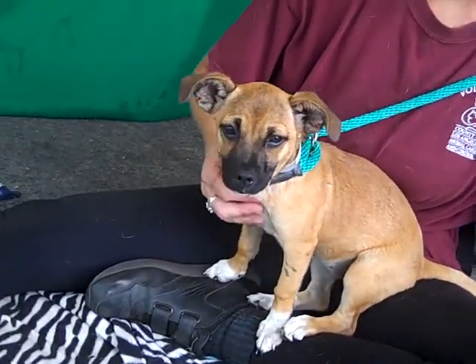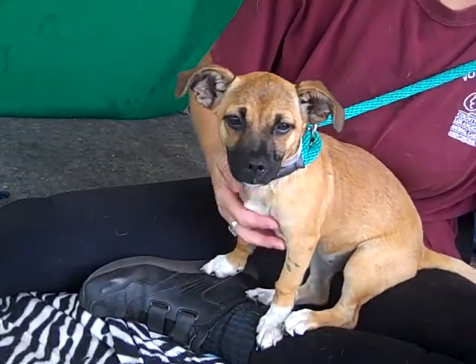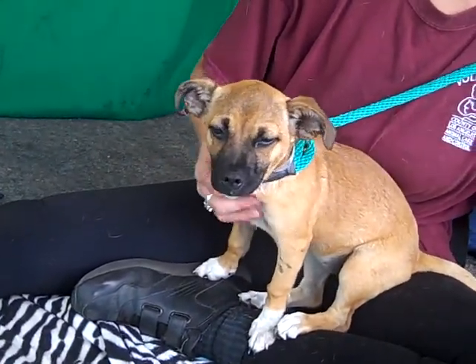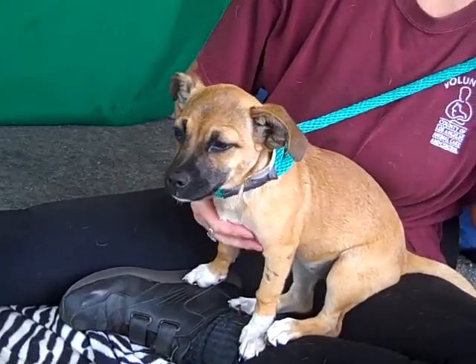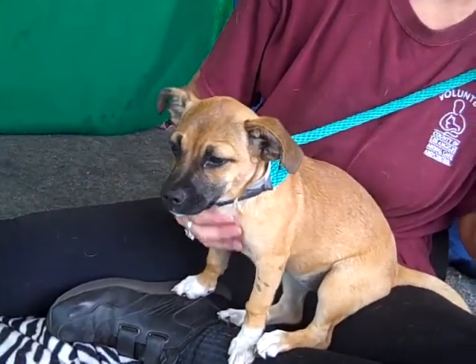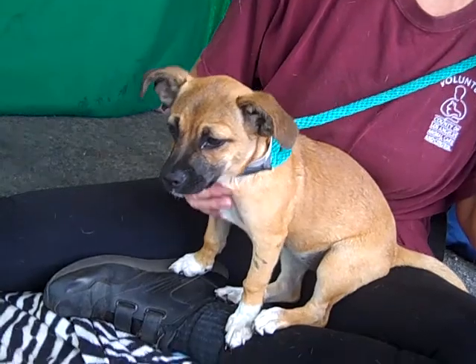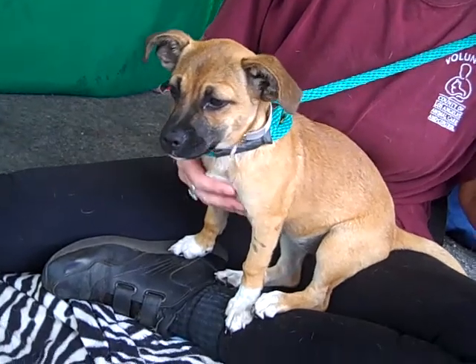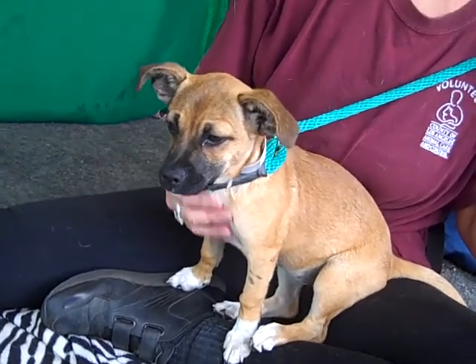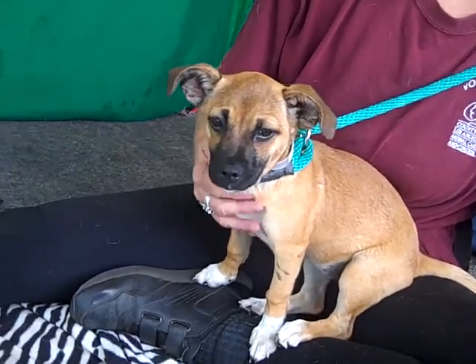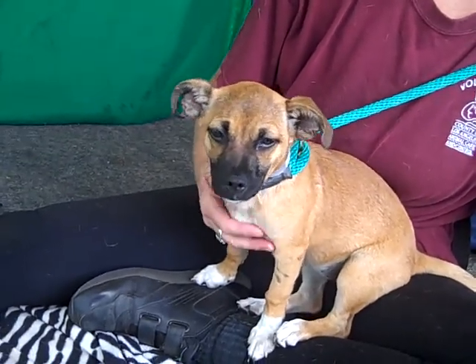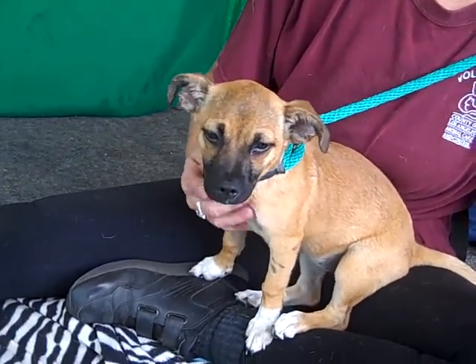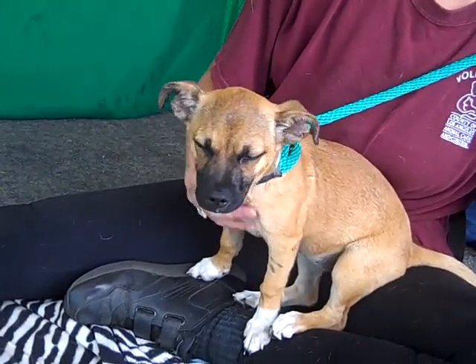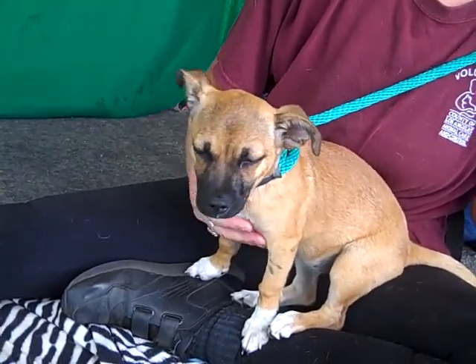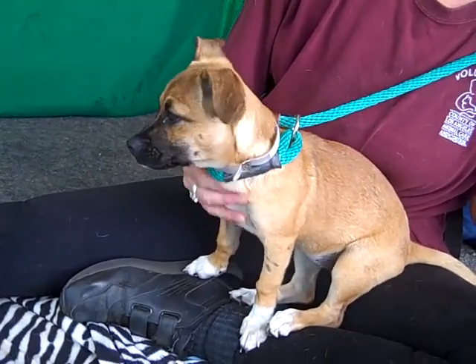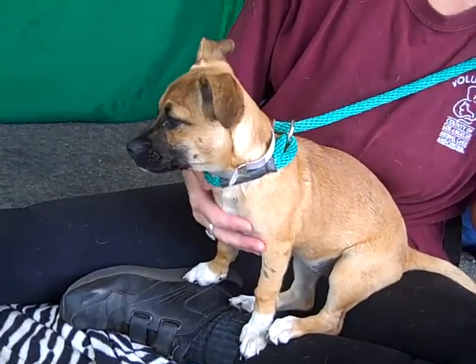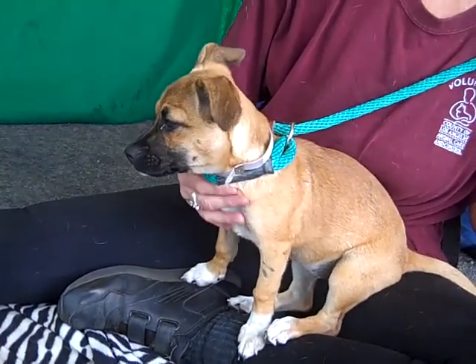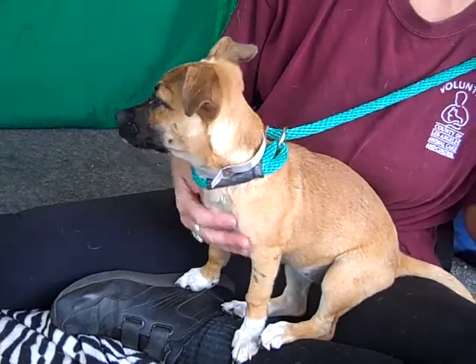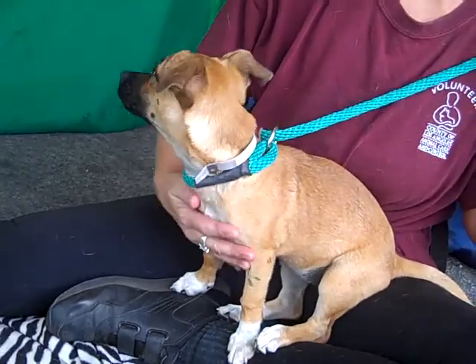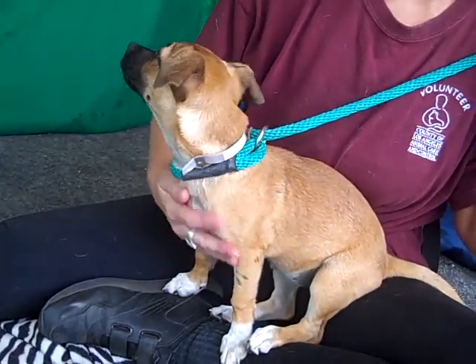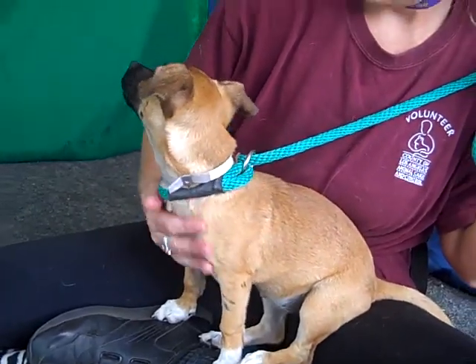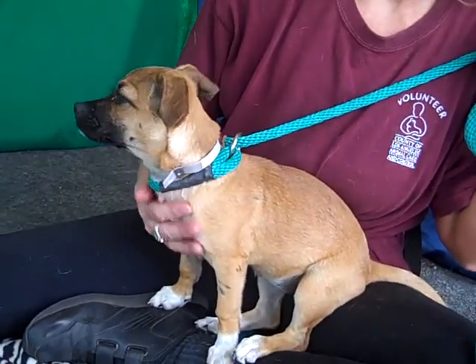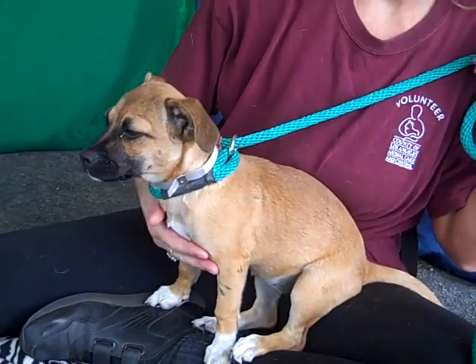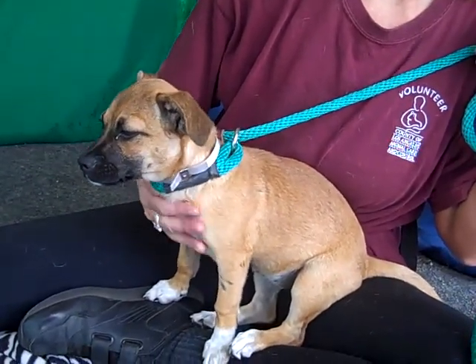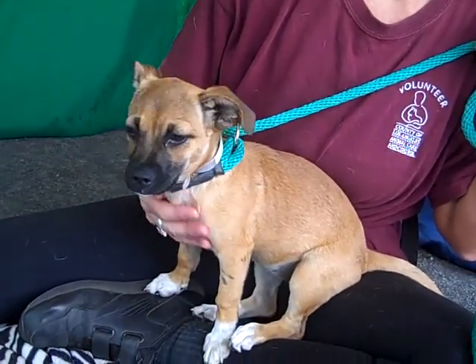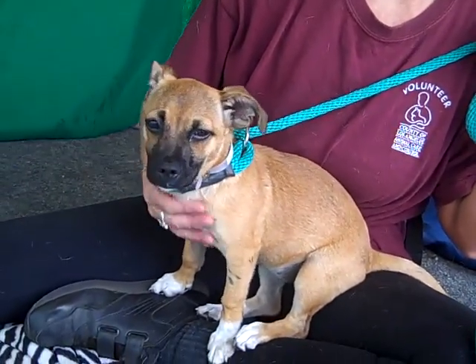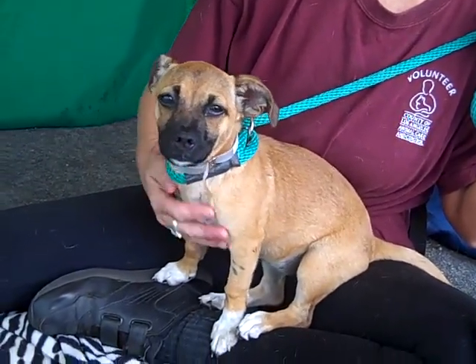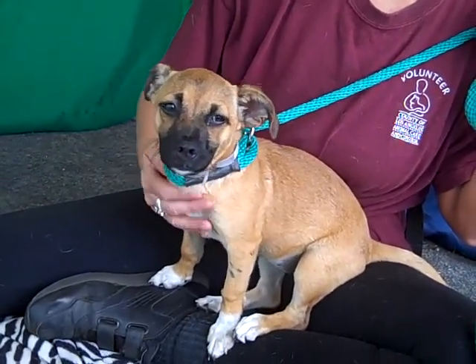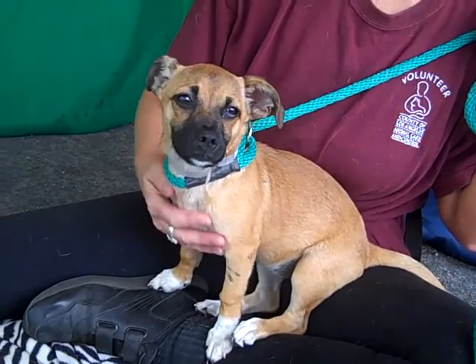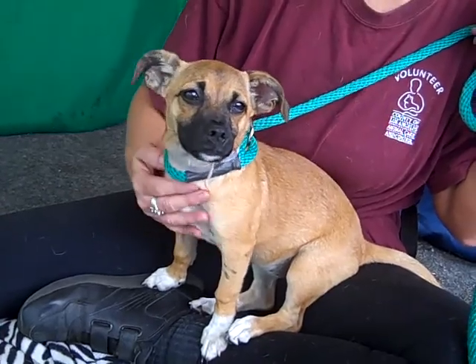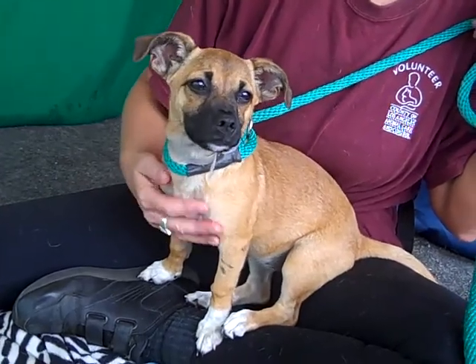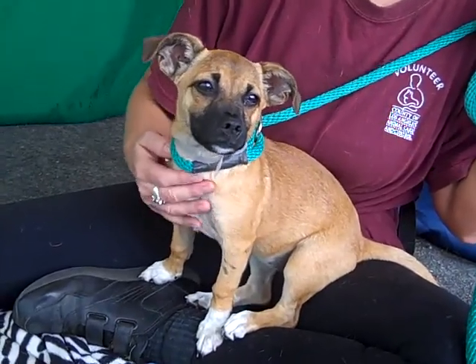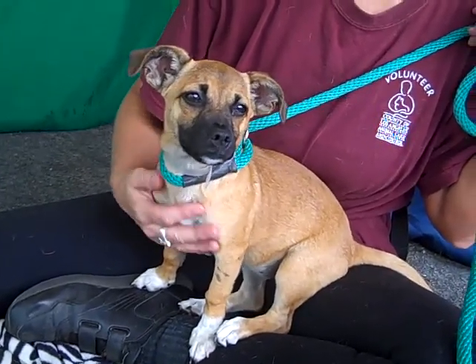Look at that face though, you can't deny that. So we're gonna call her a pocket shepherd because she's six pounds right now and she's about three months old, so we're assuming she's gonna grow to maybe in the 20s pounds area. She's not gonna be like a full-size shepherd, so she's gonna be smaller.